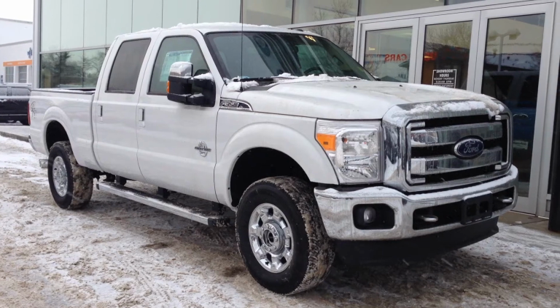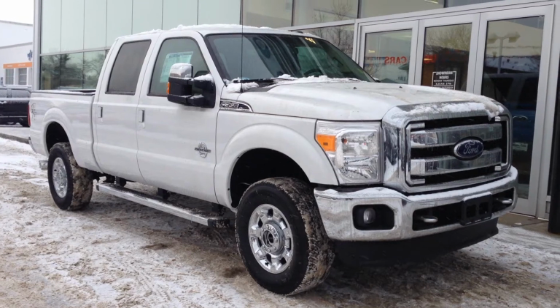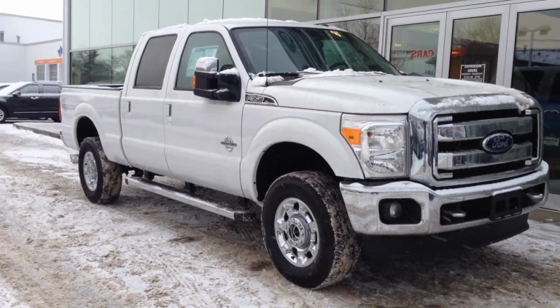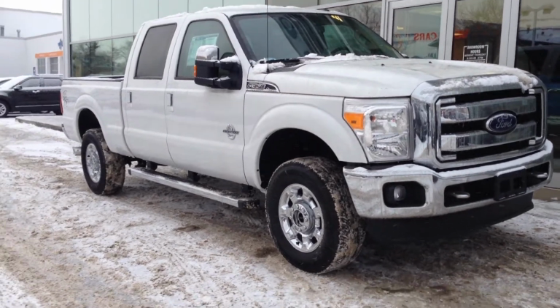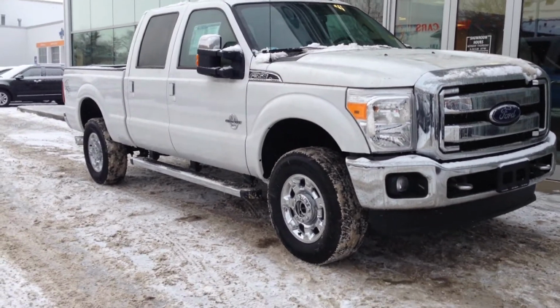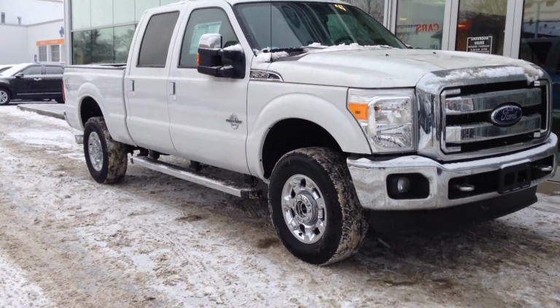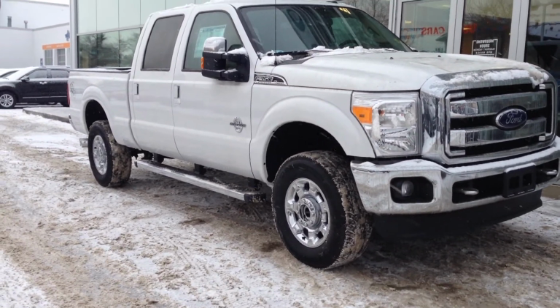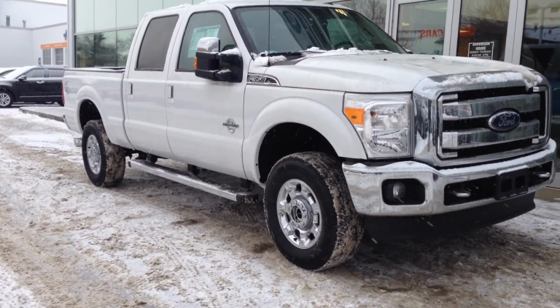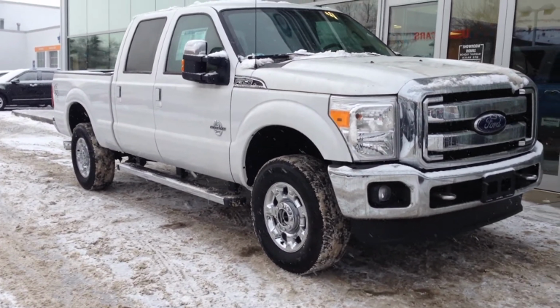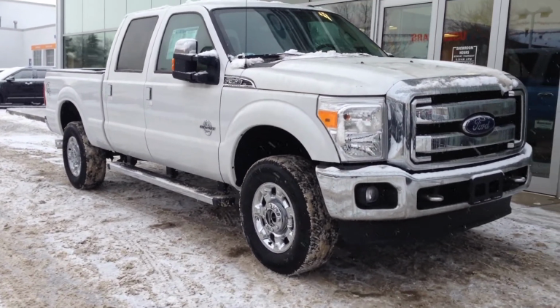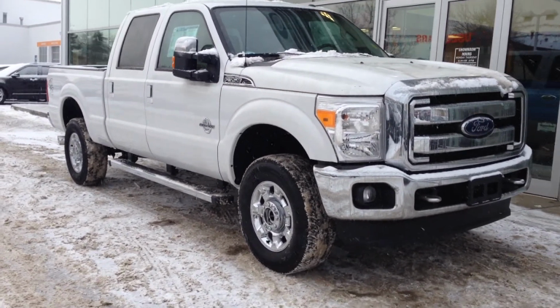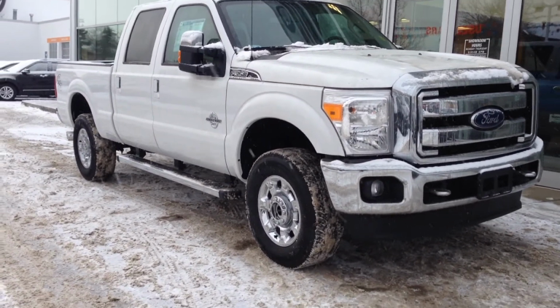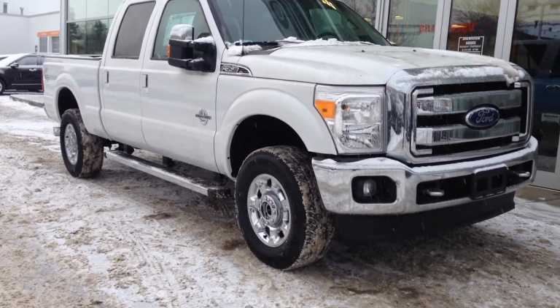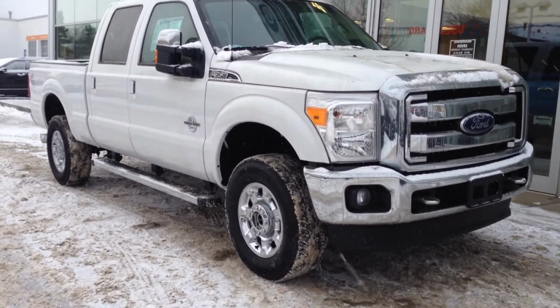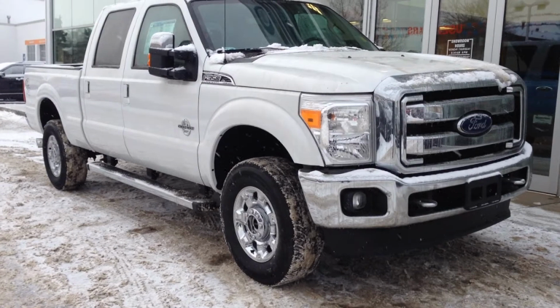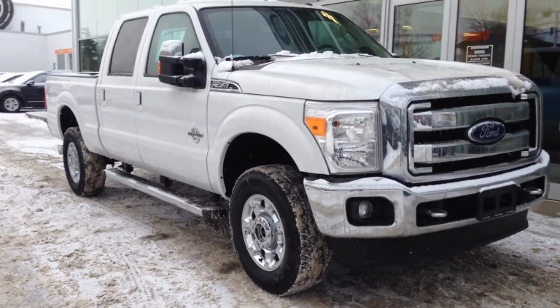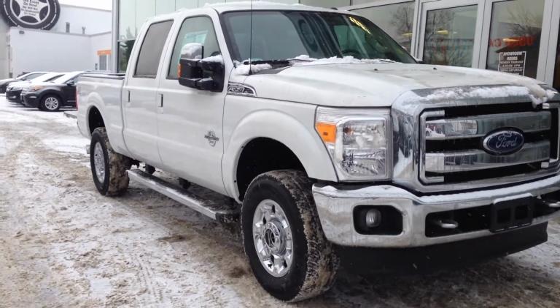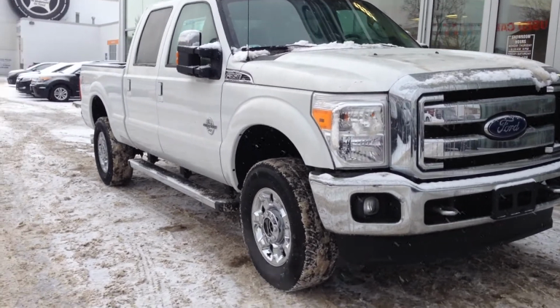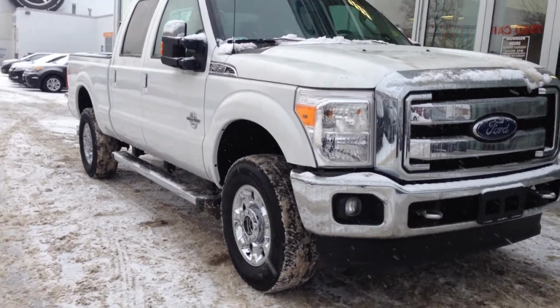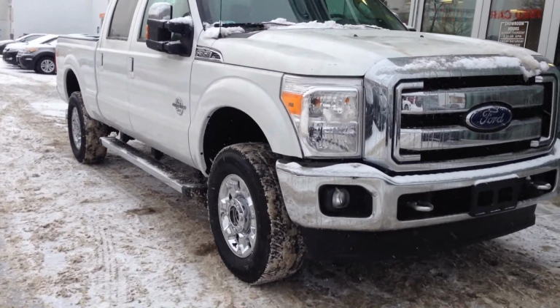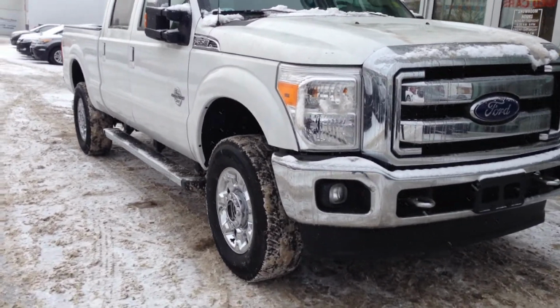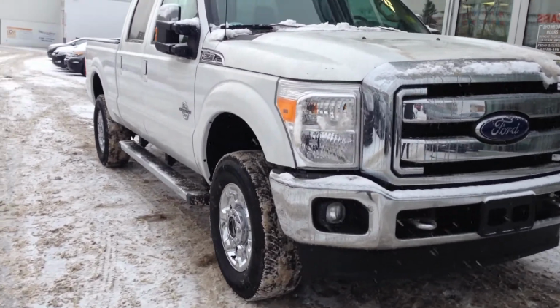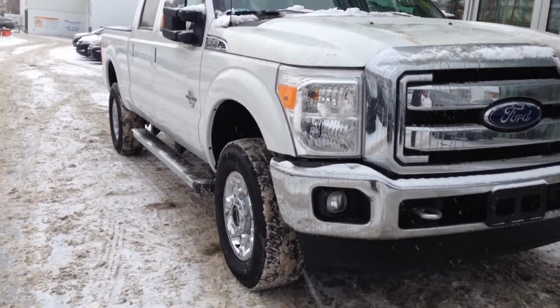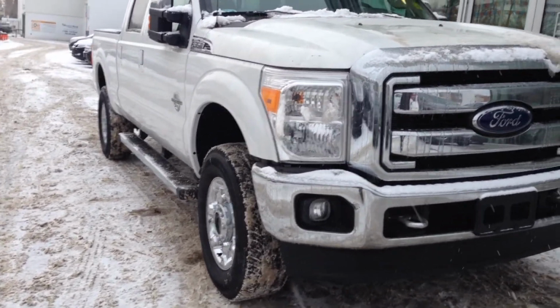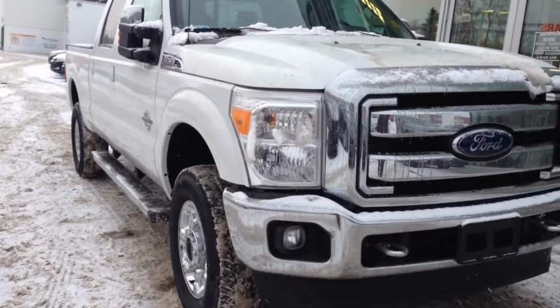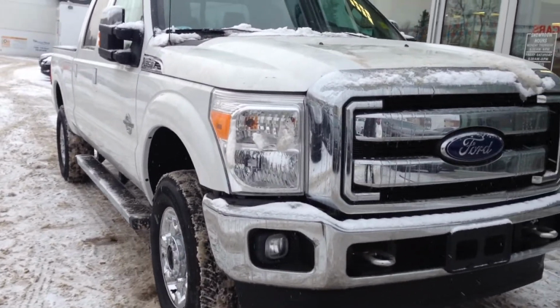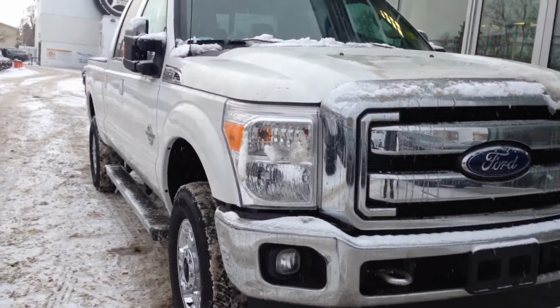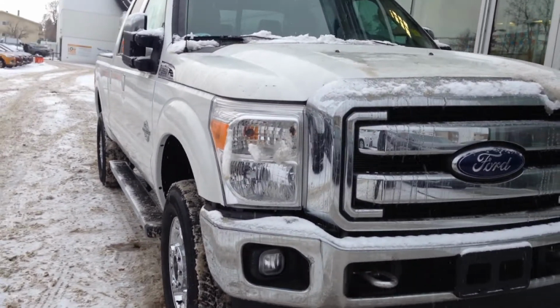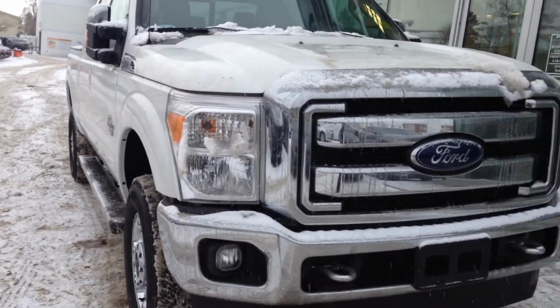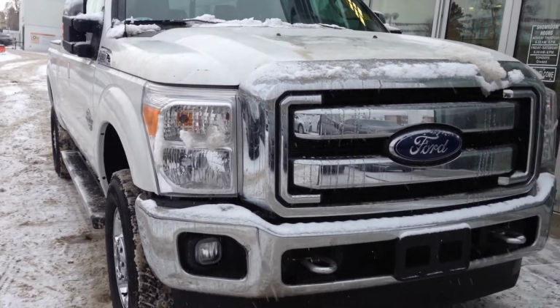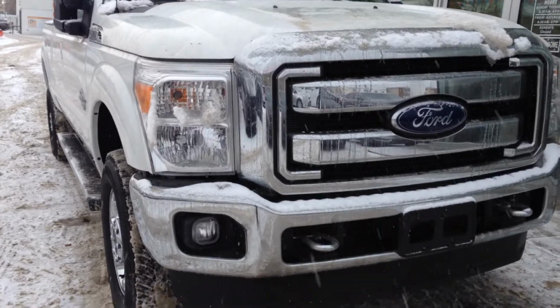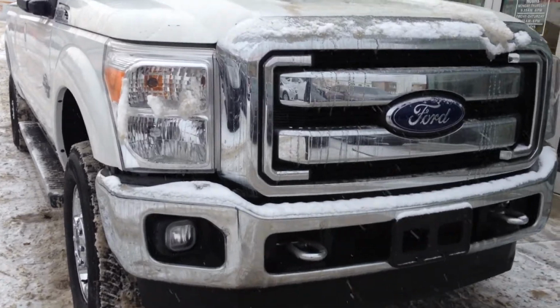Here is the brand new 2016 Ford F350 Super Duty Lariat in Oxford White, available at Waterloo Ford Lincoln on 114th and 107th Ave.